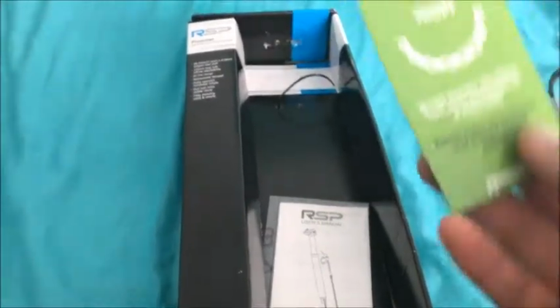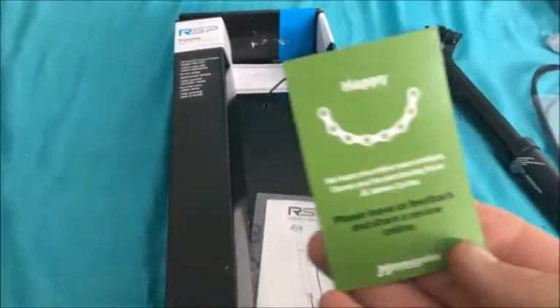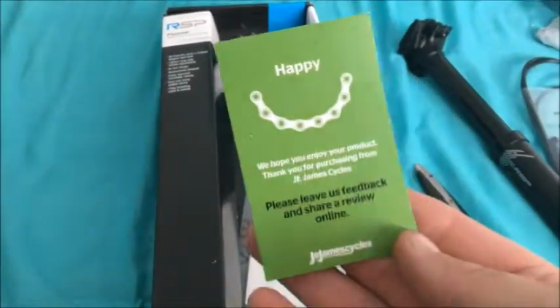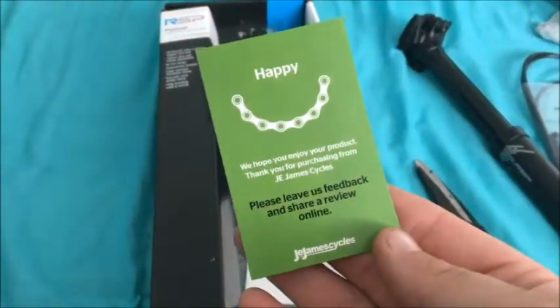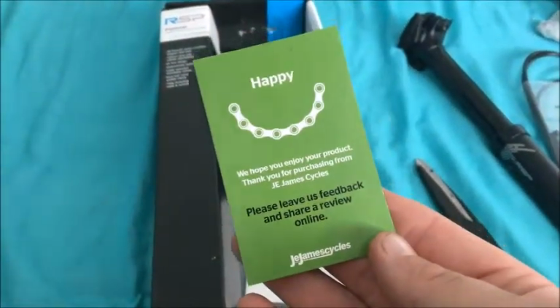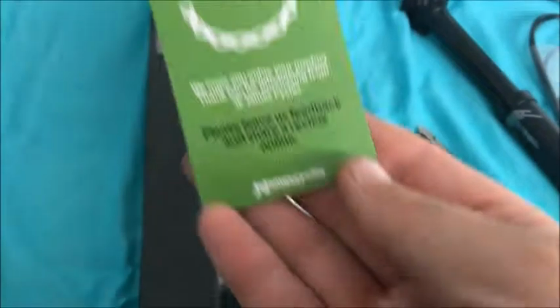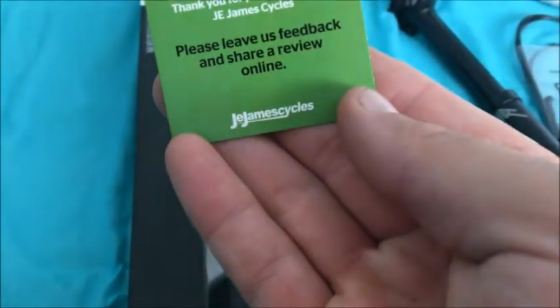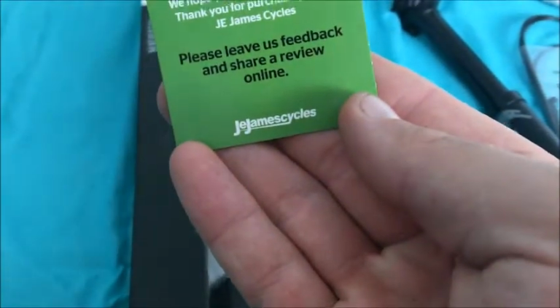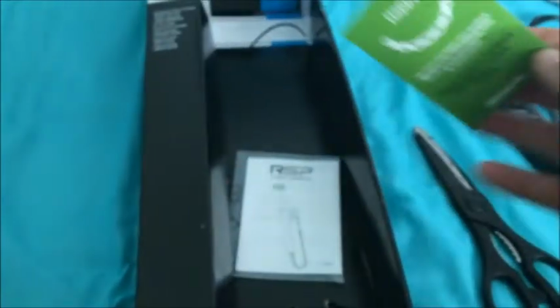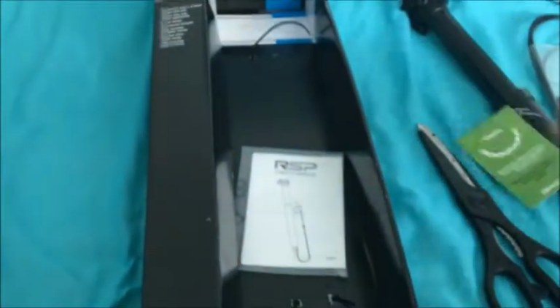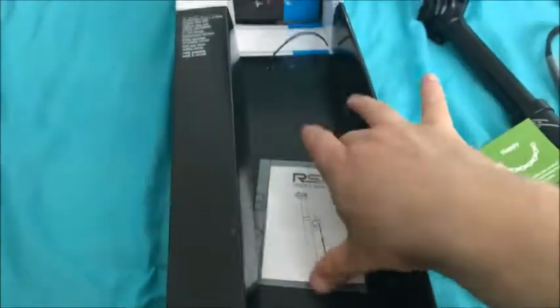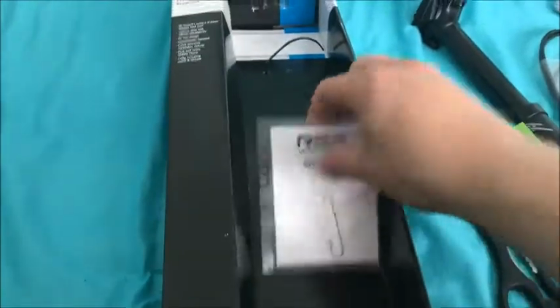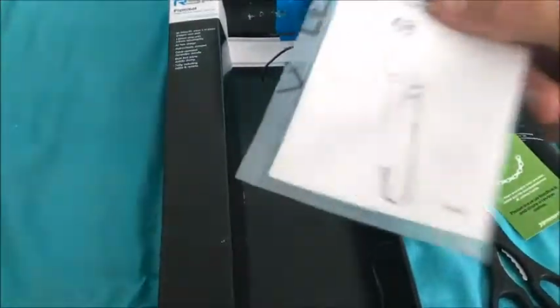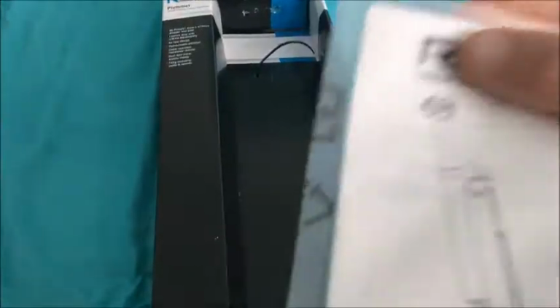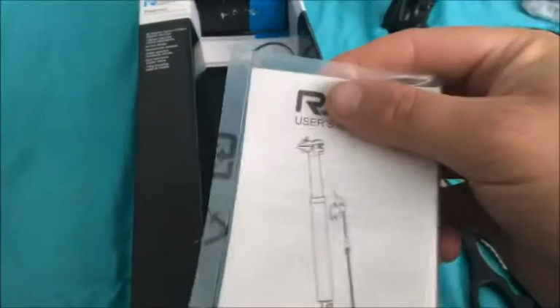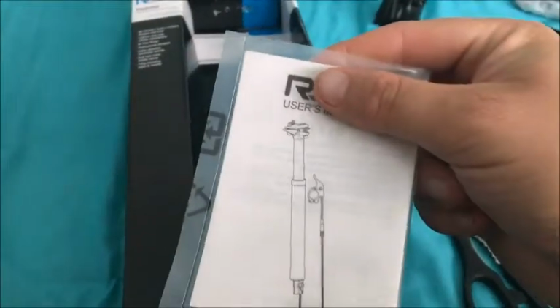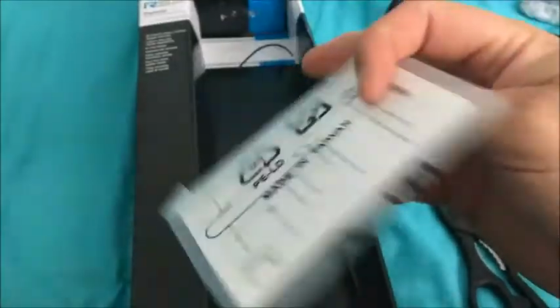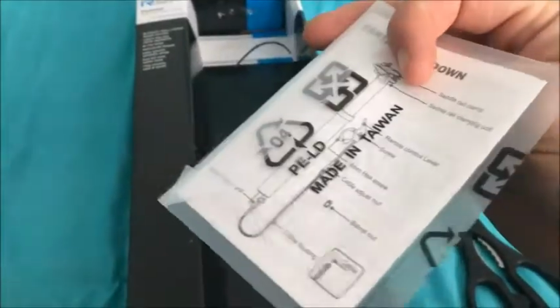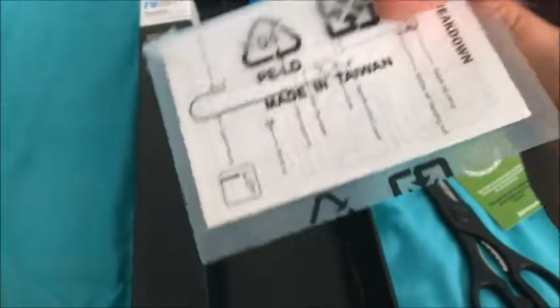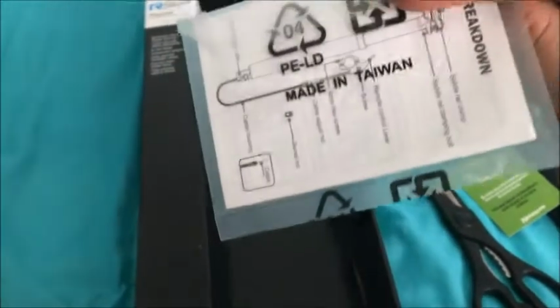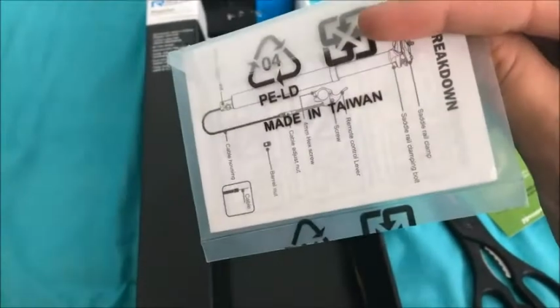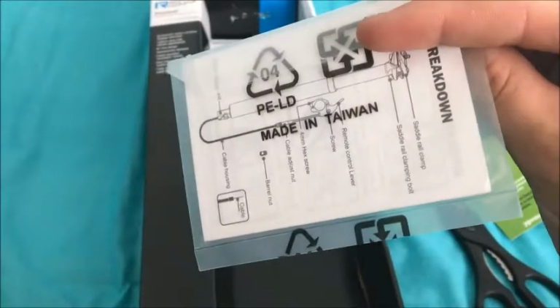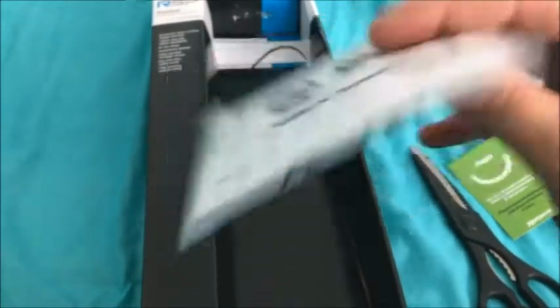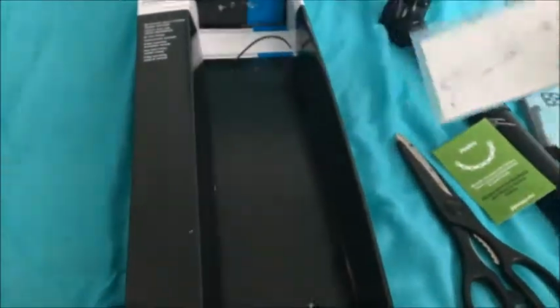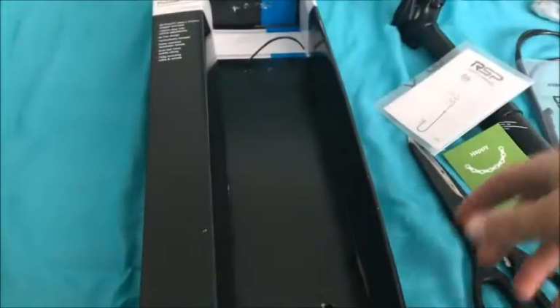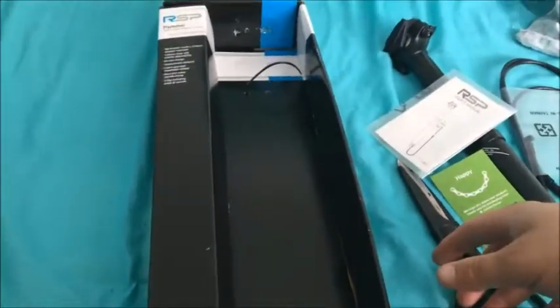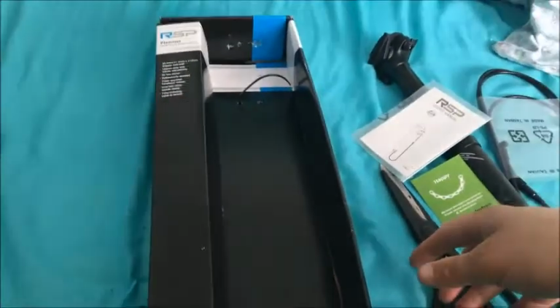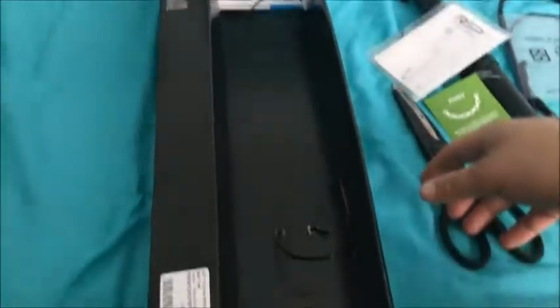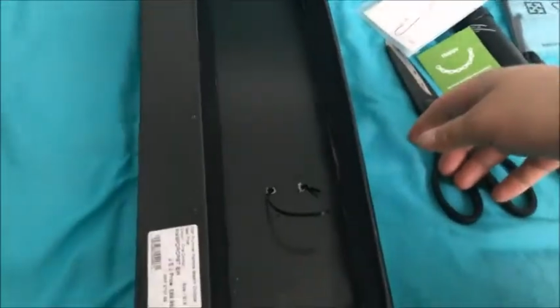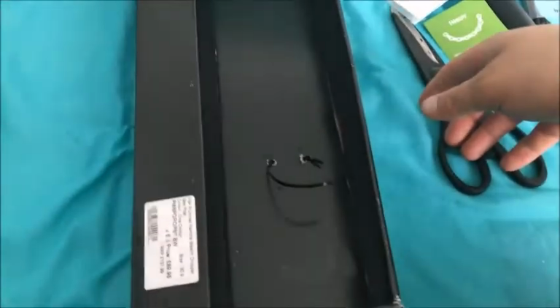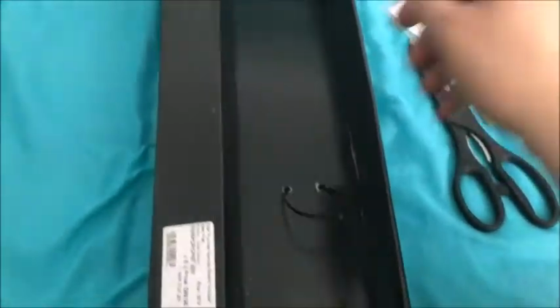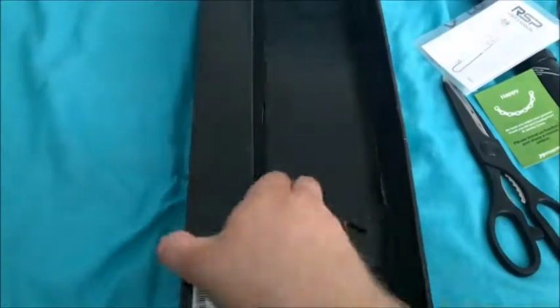That's just a card from the dealers — I got it from JE James Cycles. And obviously it comes with a user guide. The next video I'll show you it all set up on my bike and working.